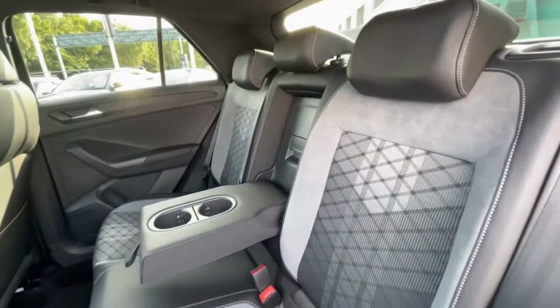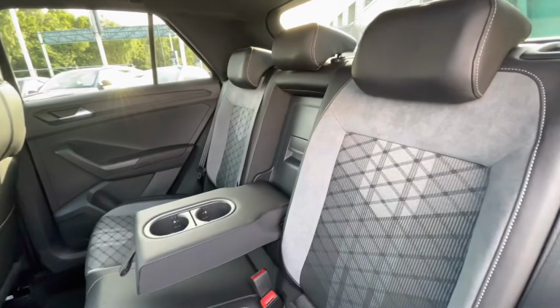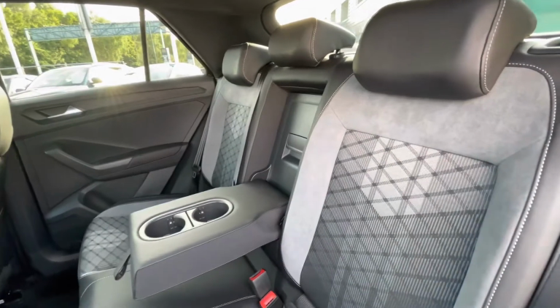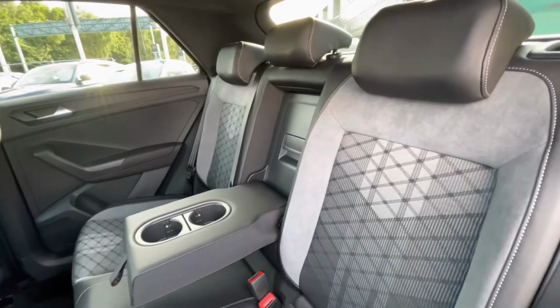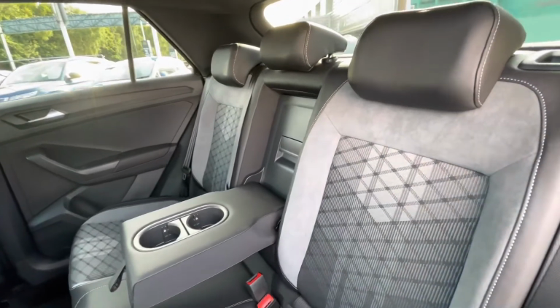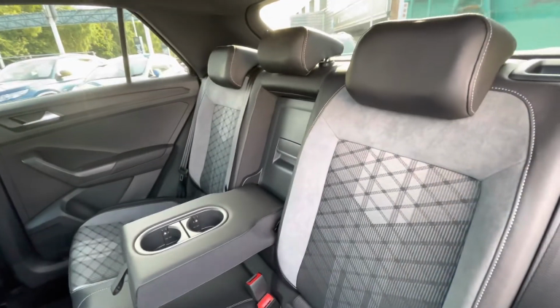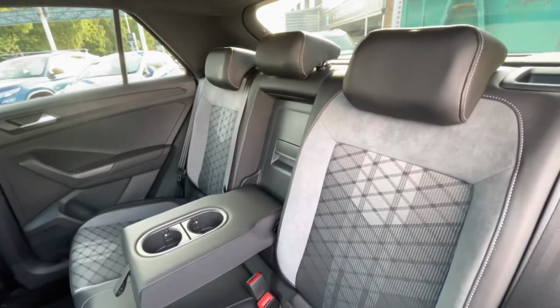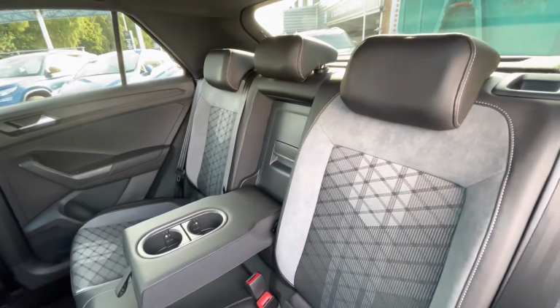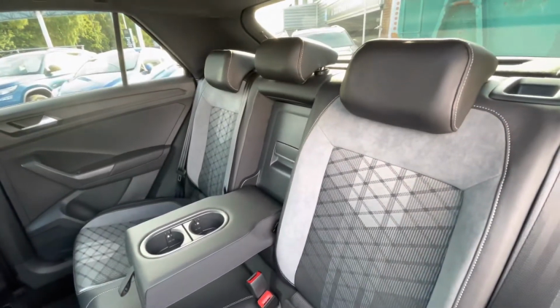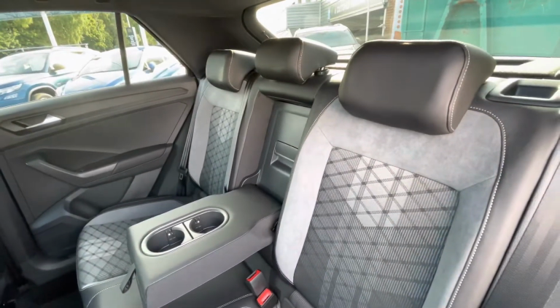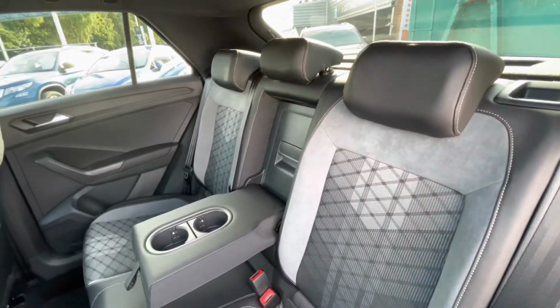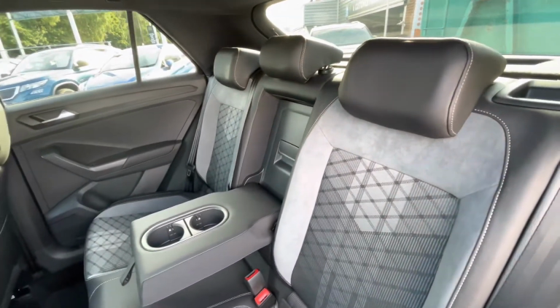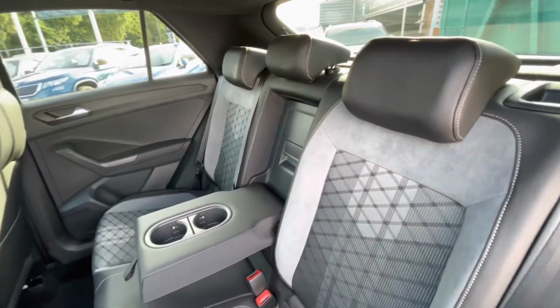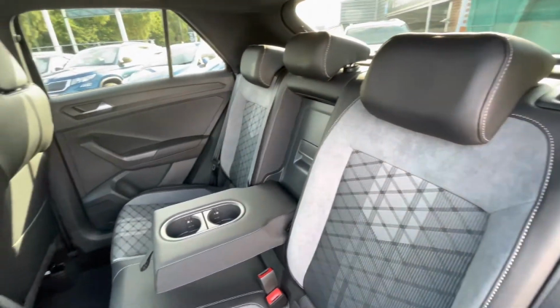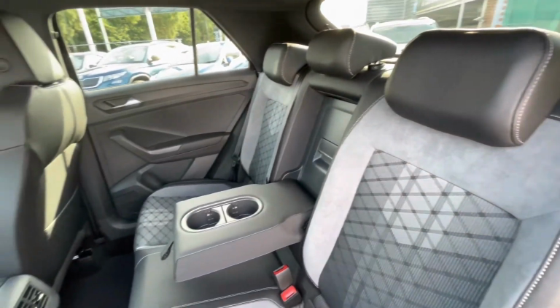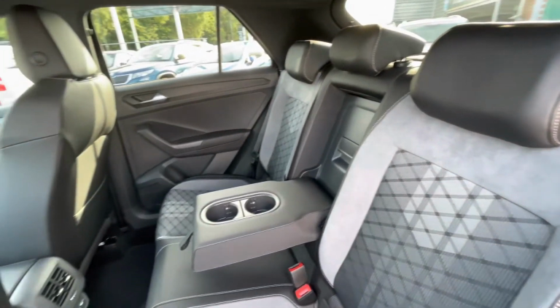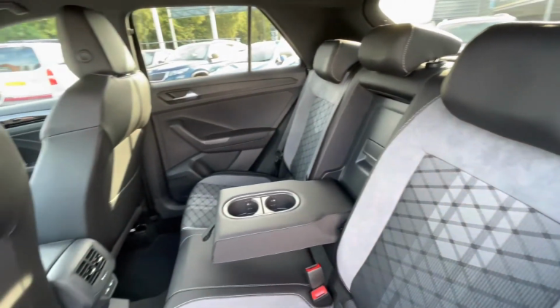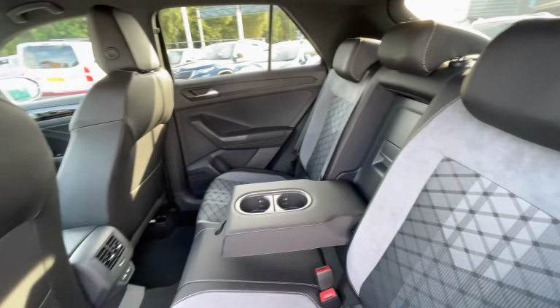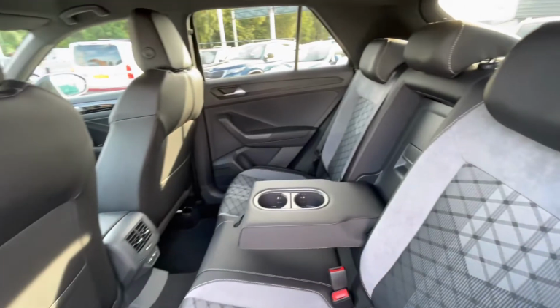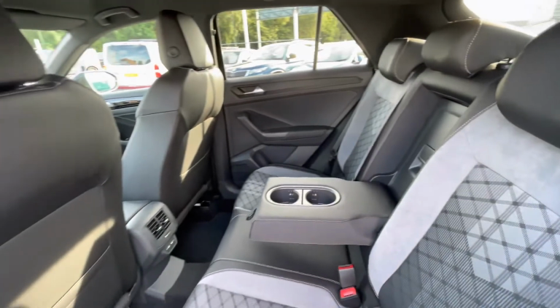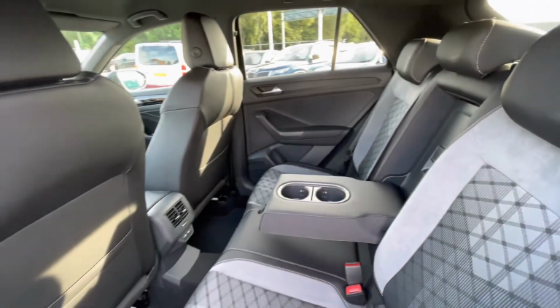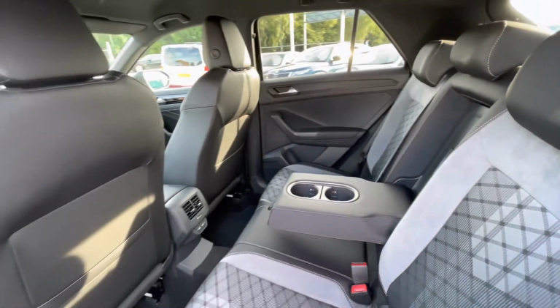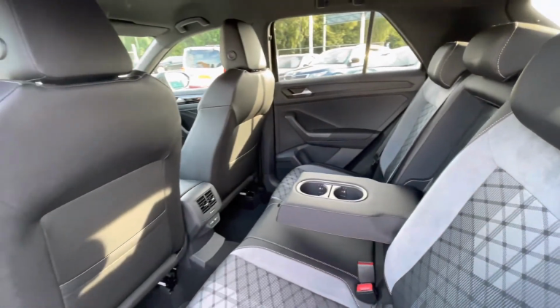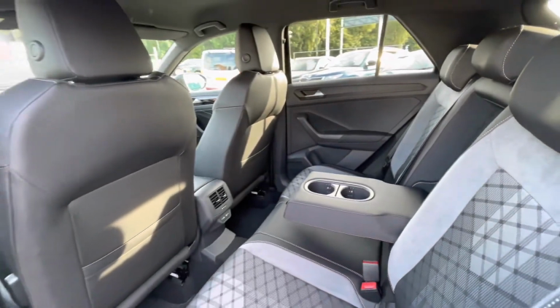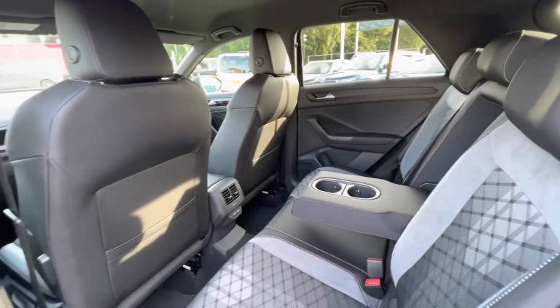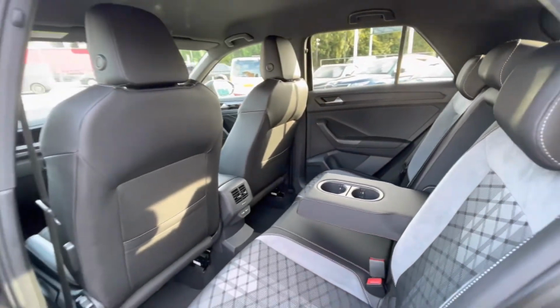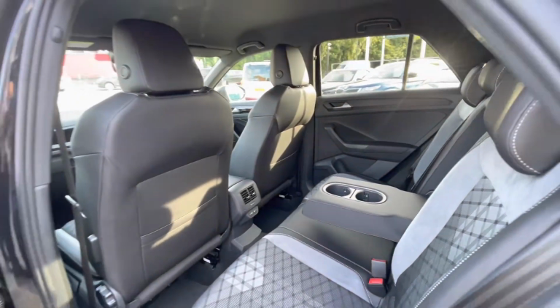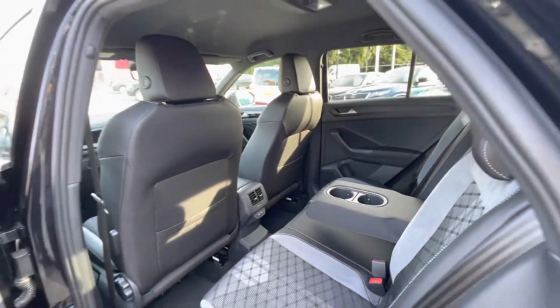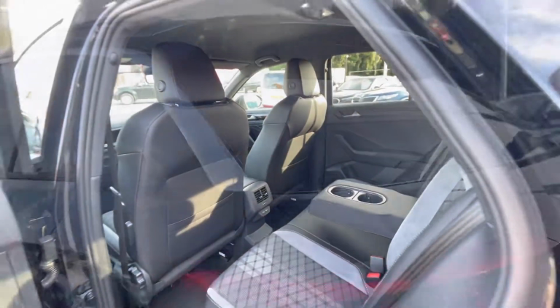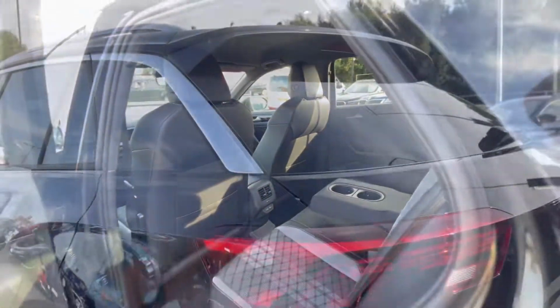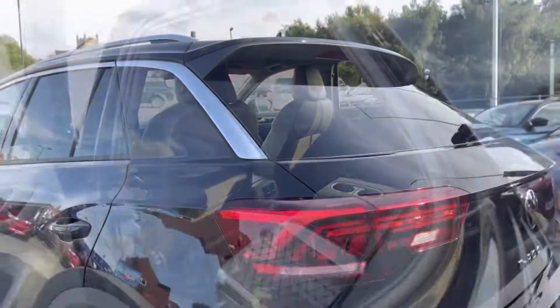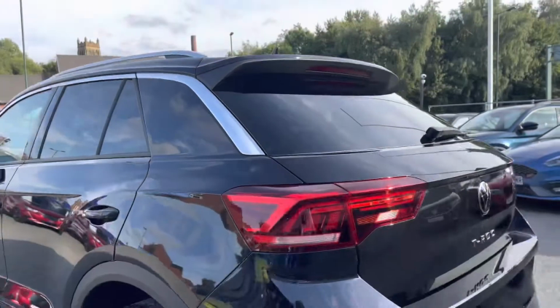In the back of the car, you'll see the ISOFIX fixed points for rear child seats, making this a brilliant family car. You have cup holders in the centre console for rear passenger convenience, and USB-C inputs for fast charging.